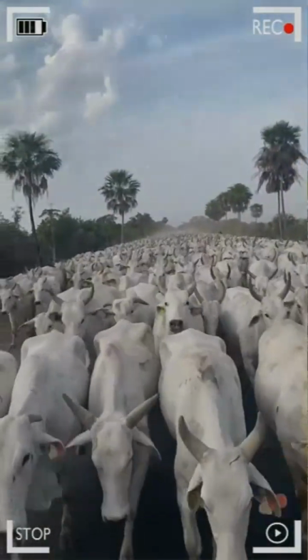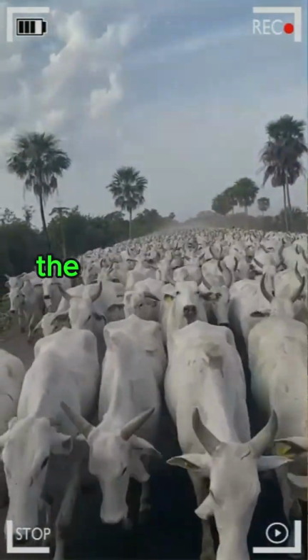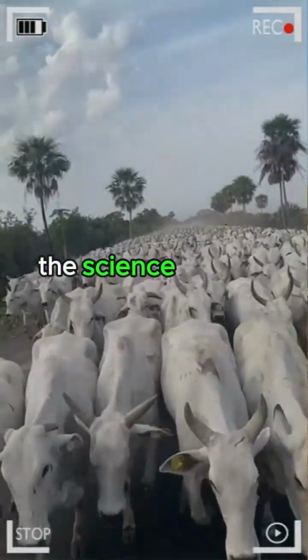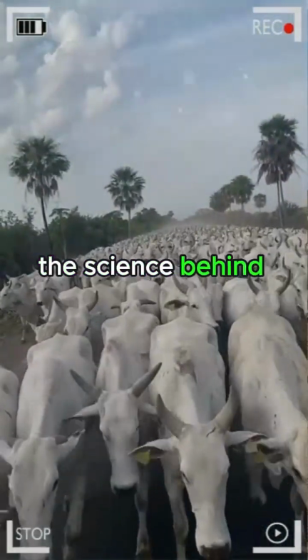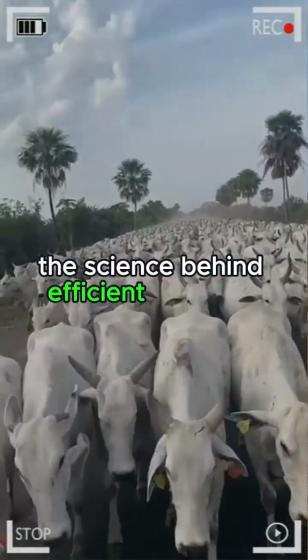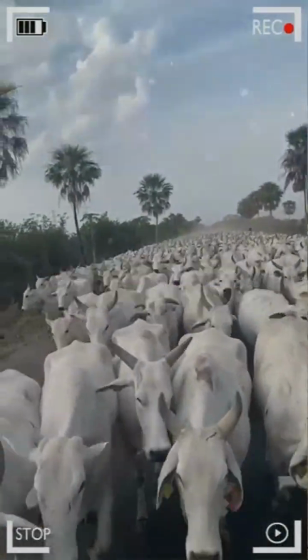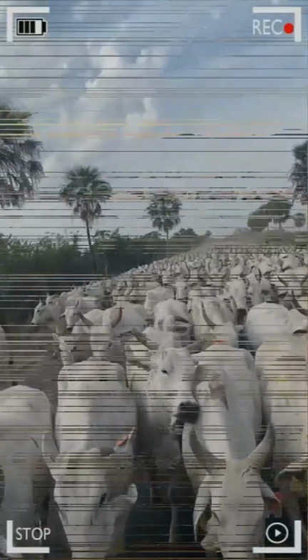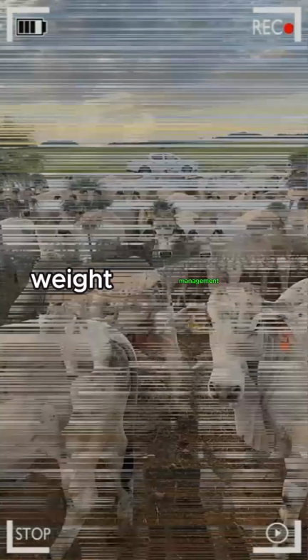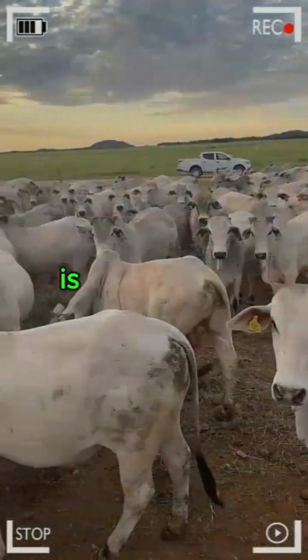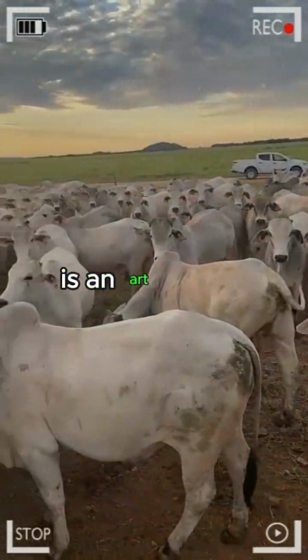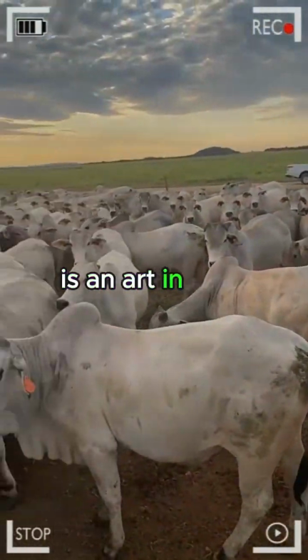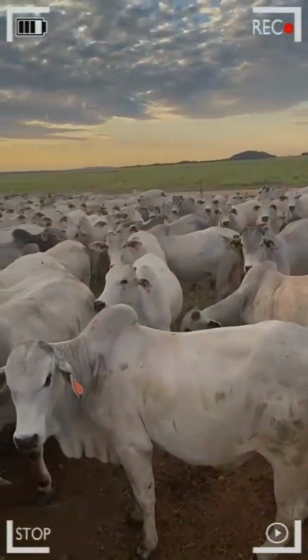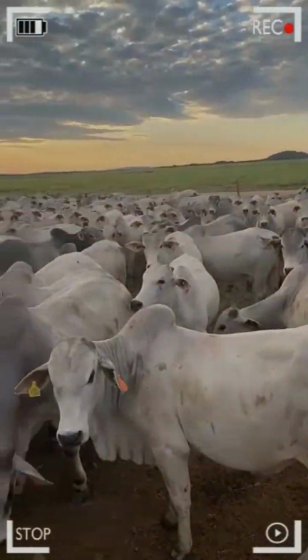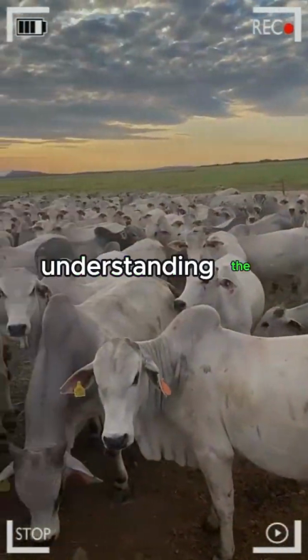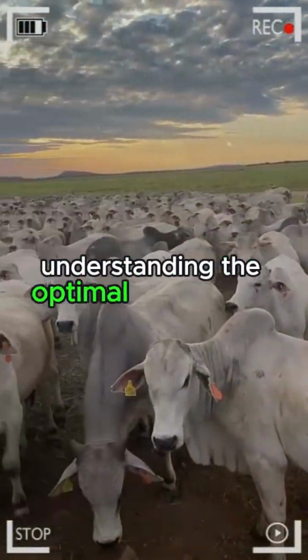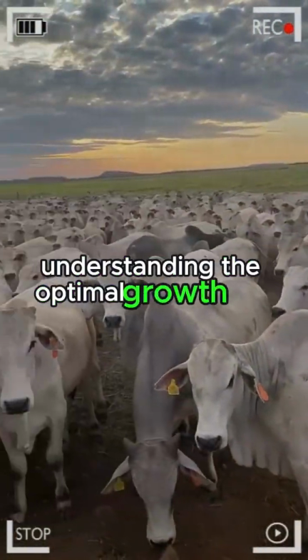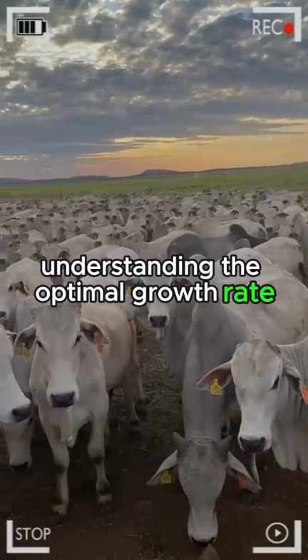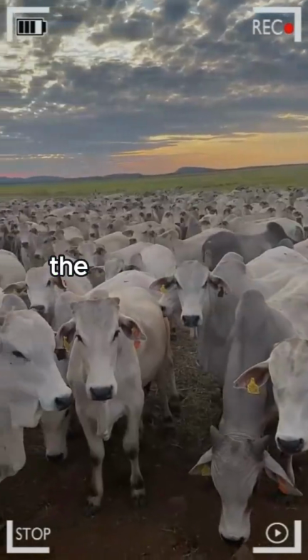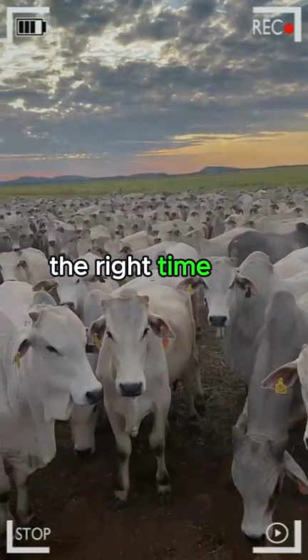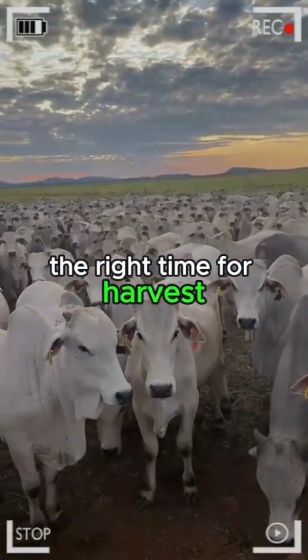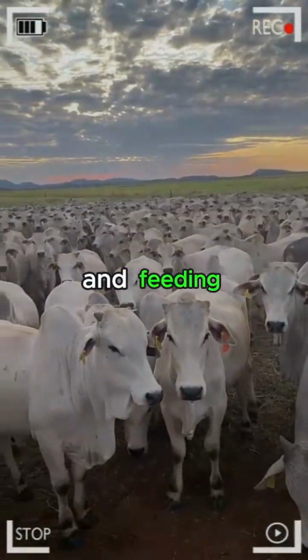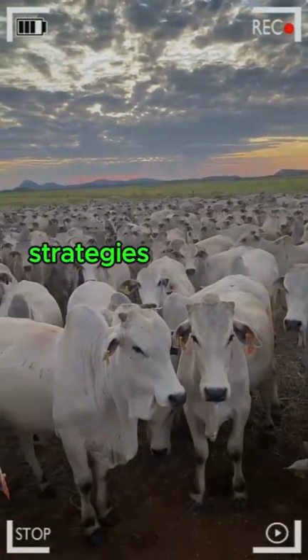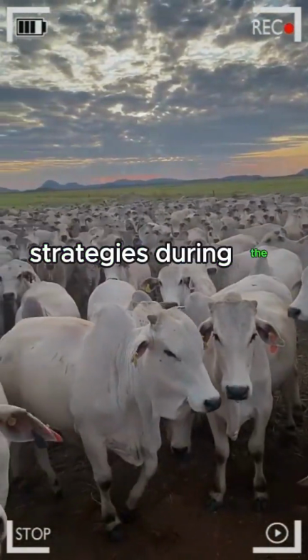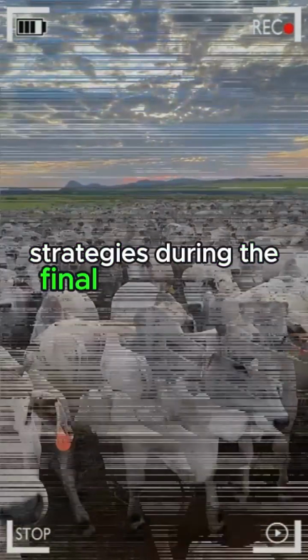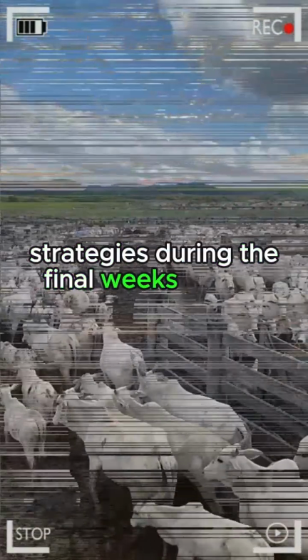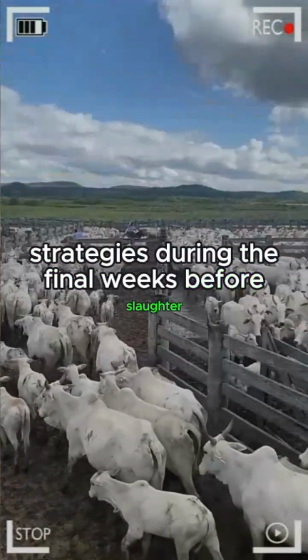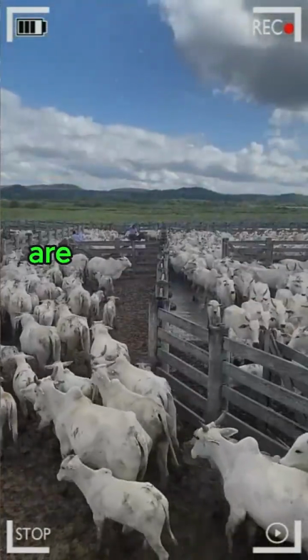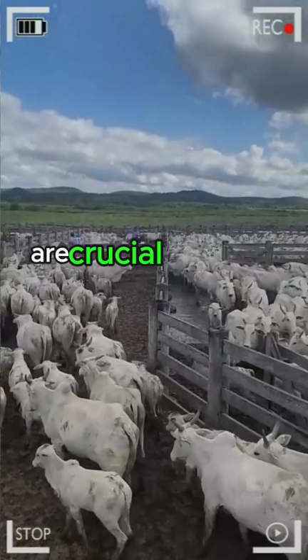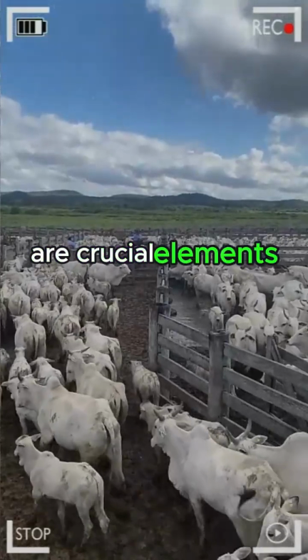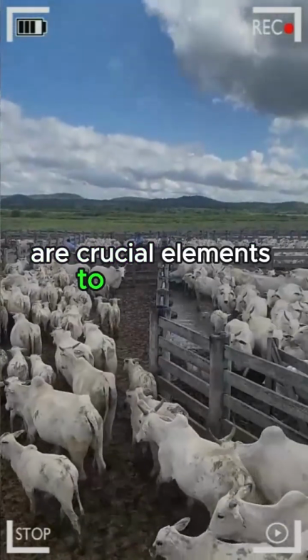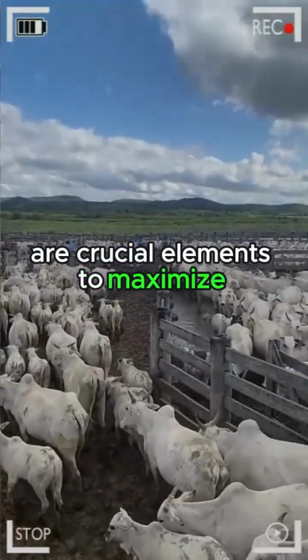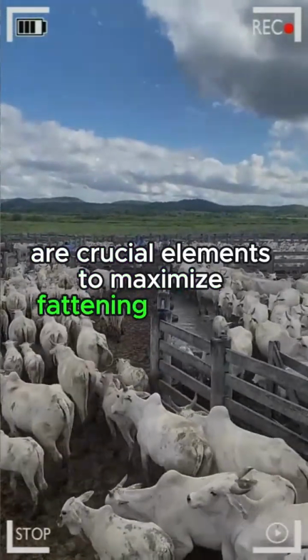The science behind efficient fattening: weight management is an art in itself. Understanding the optimal growth rate, the right time for harvest, and feeding strategies during the final weeks before slaughter are crucial elements to maximize fattening efficiency.